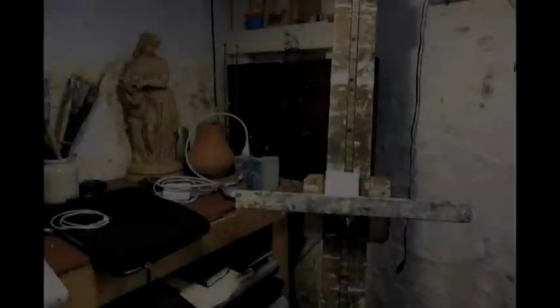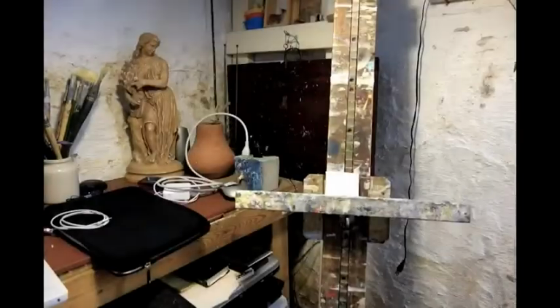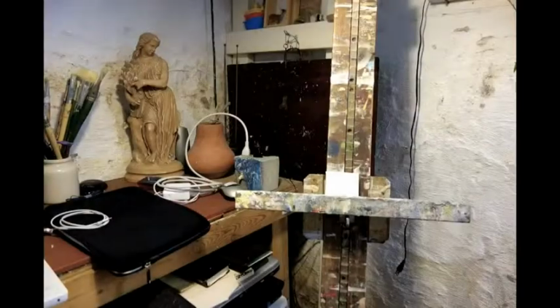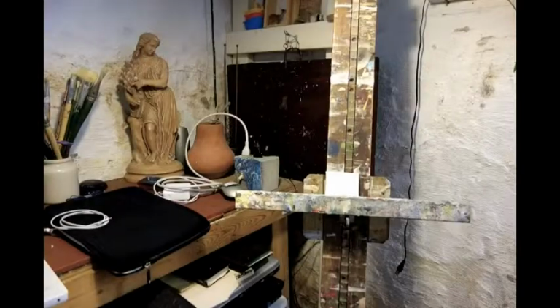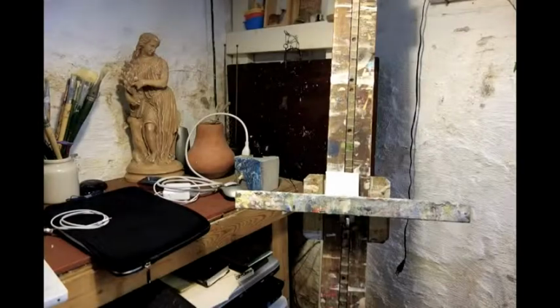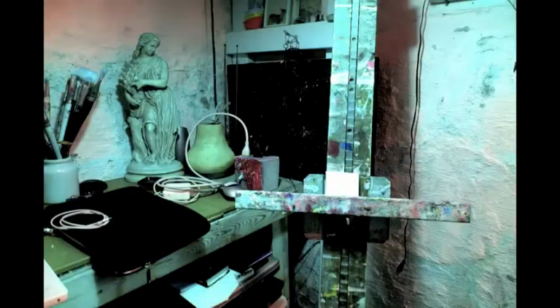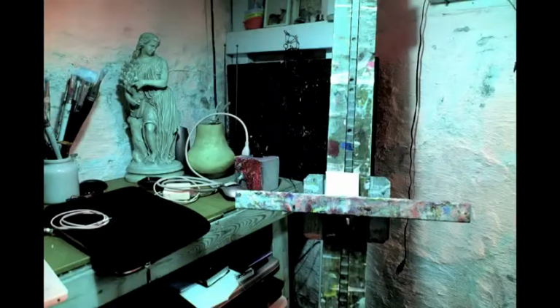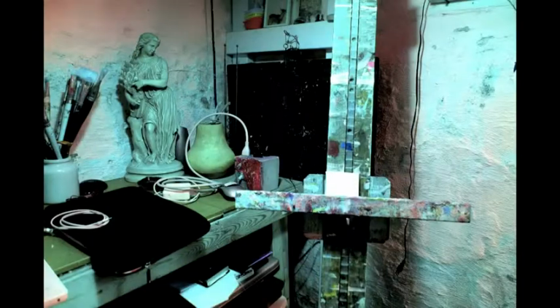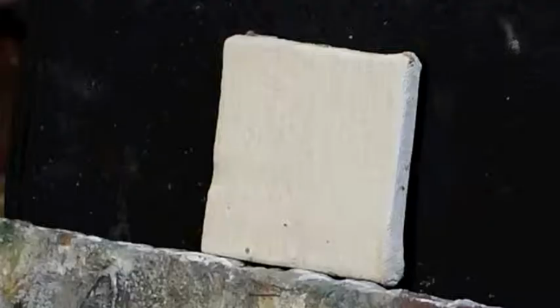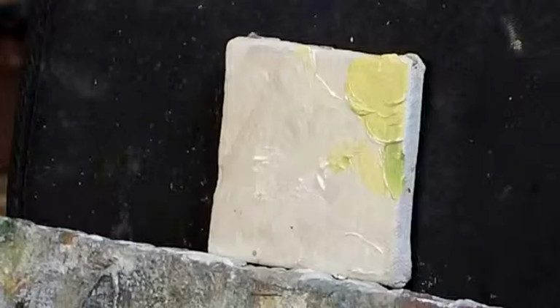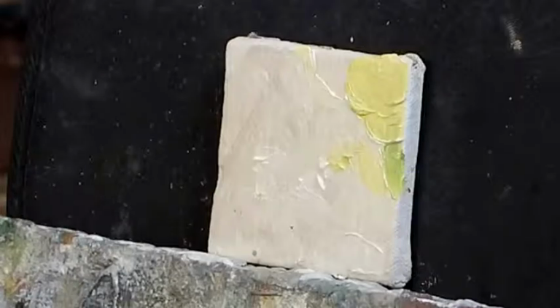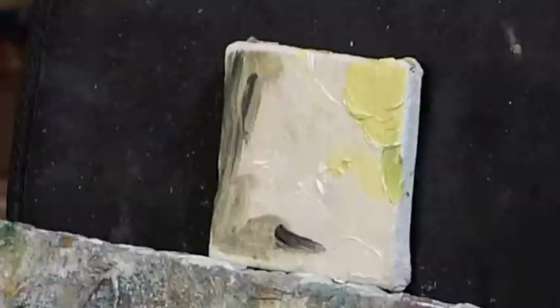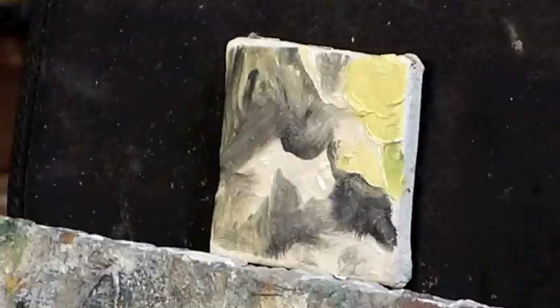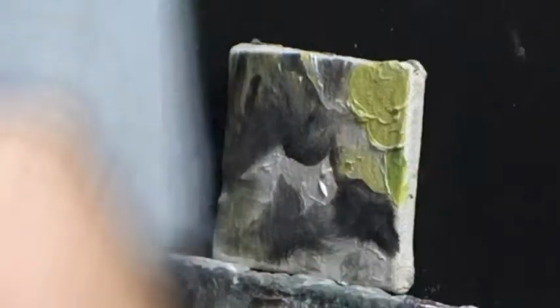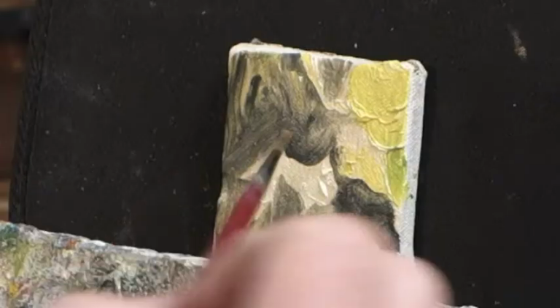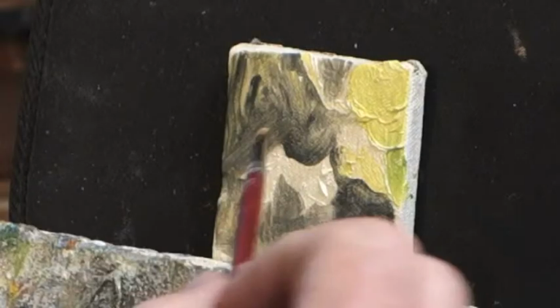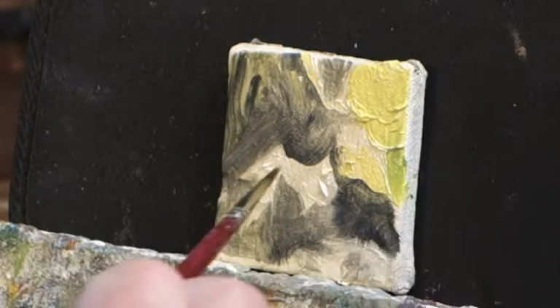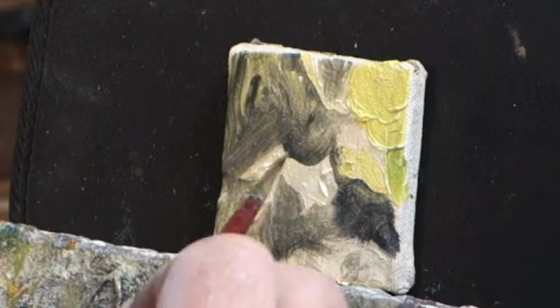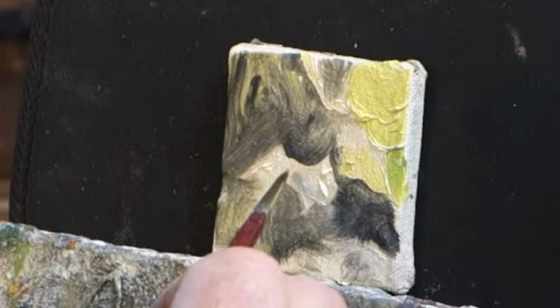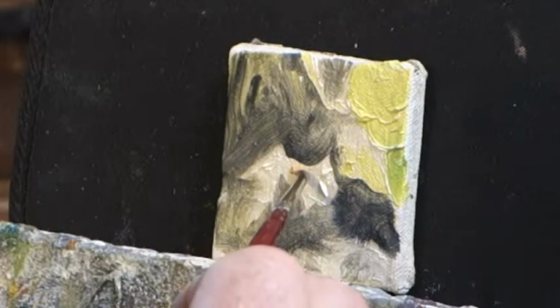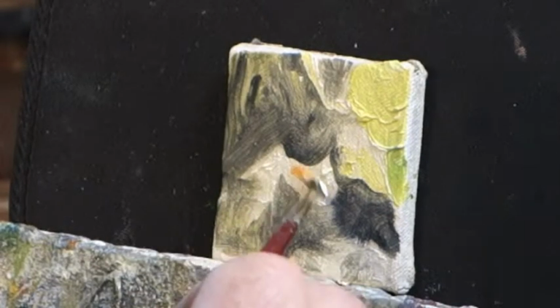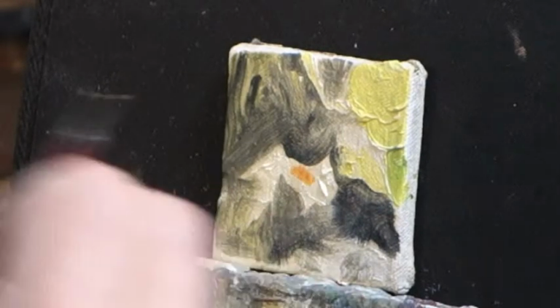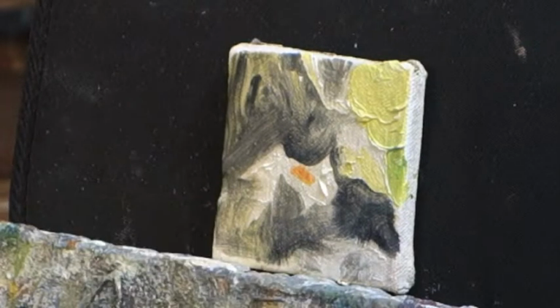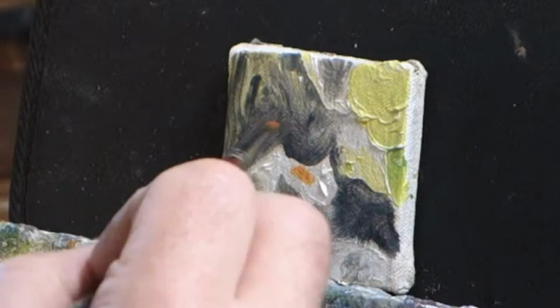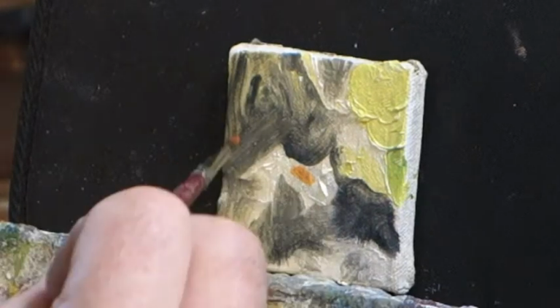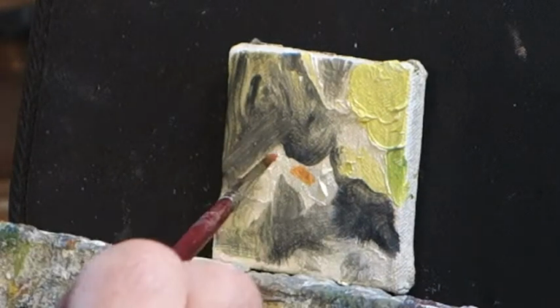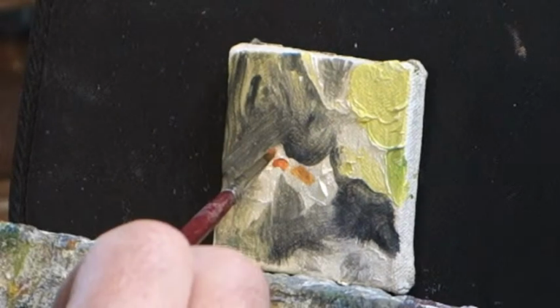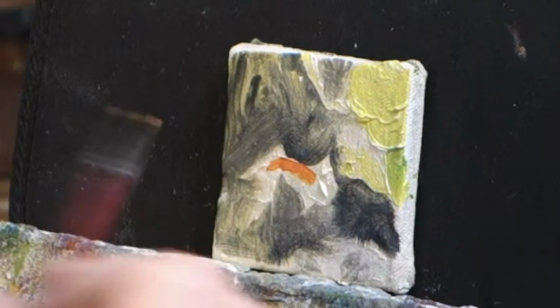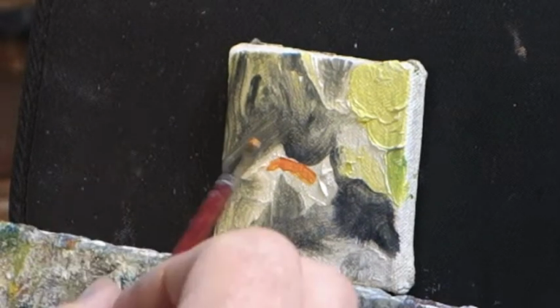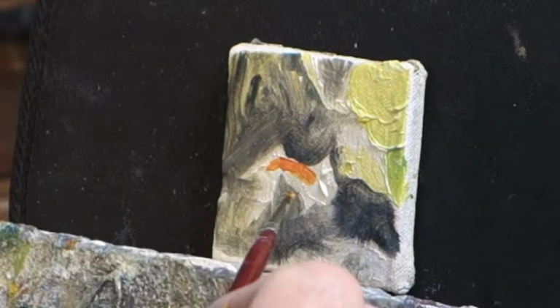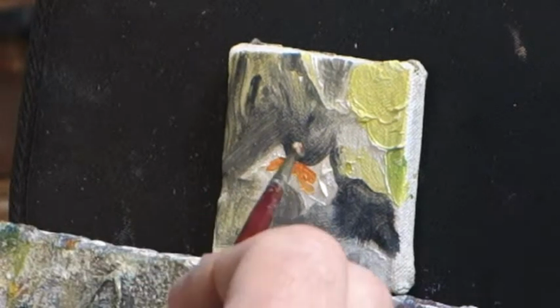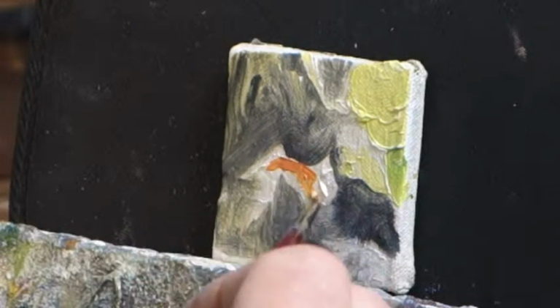Hi, my name is Tony Nash and this is my studio video for July 16th, 2013. Here's a little painting I was working on the other day — it's about two by two inches.